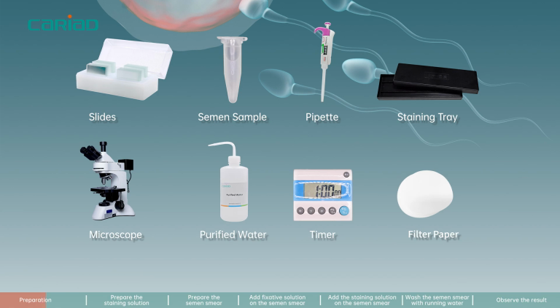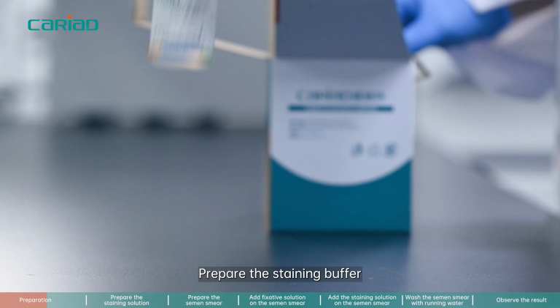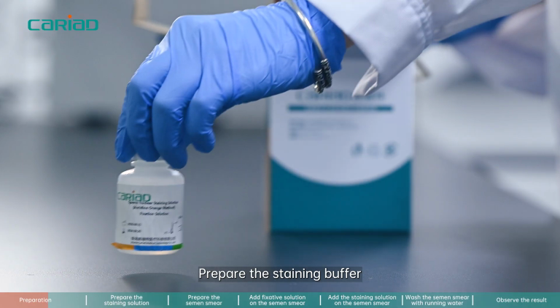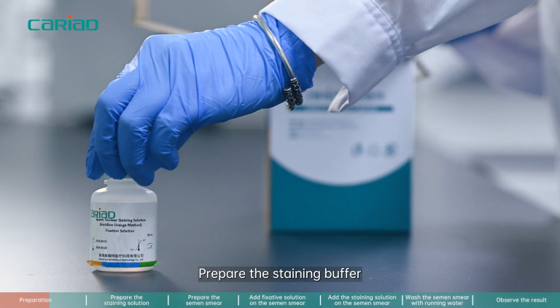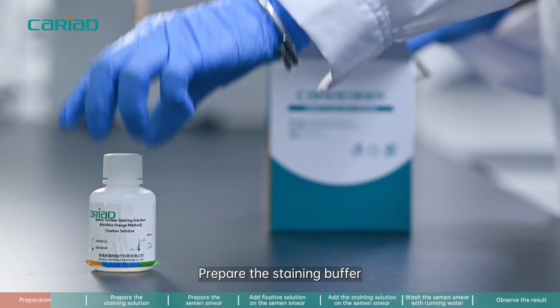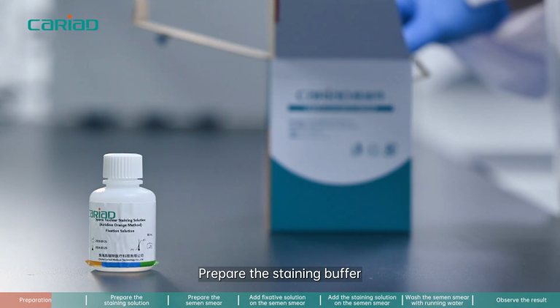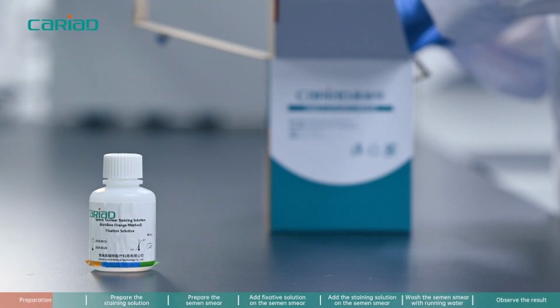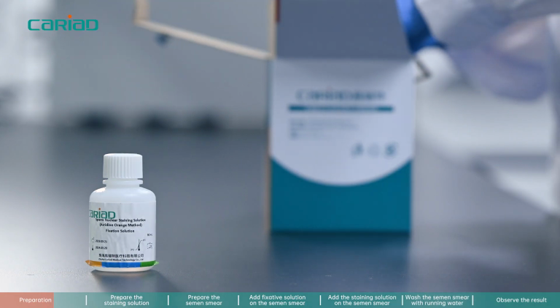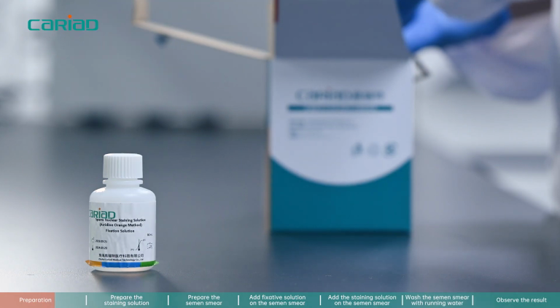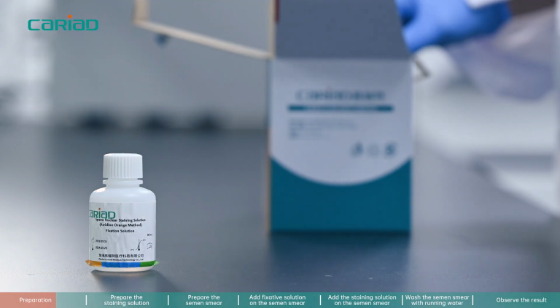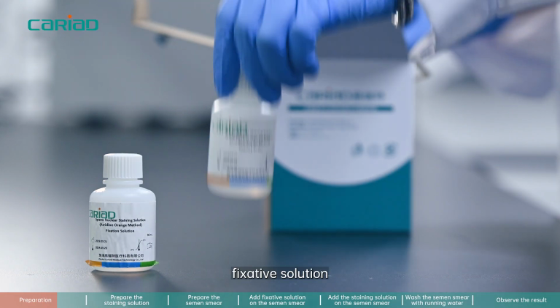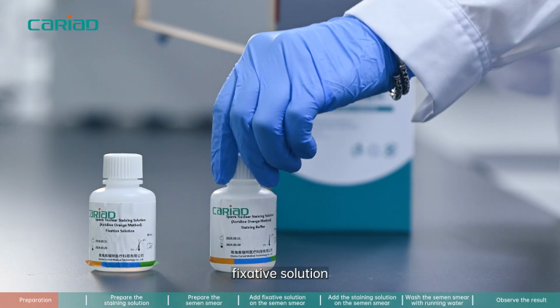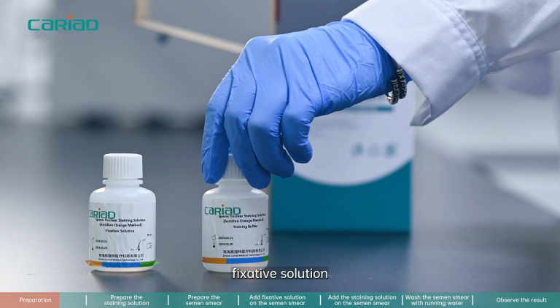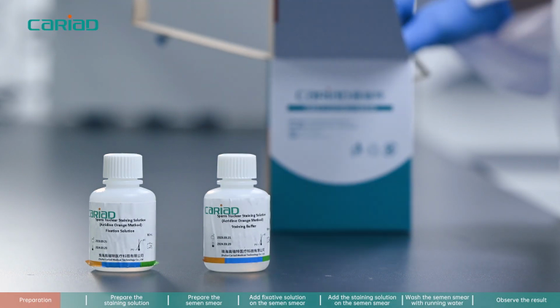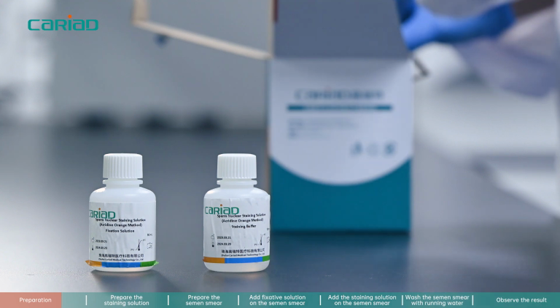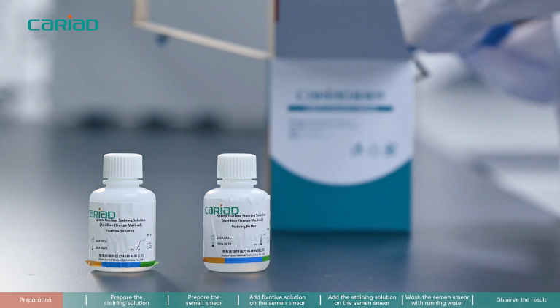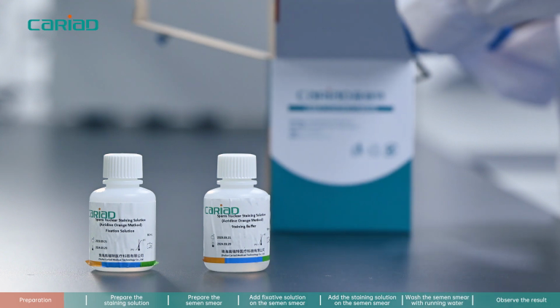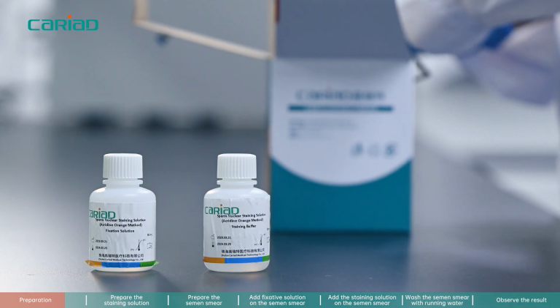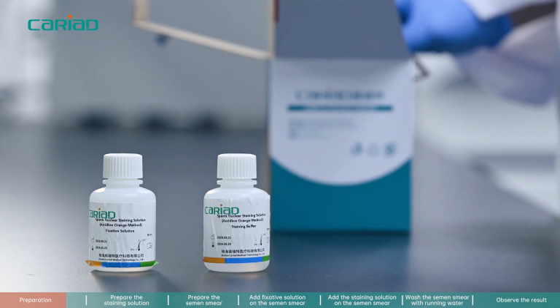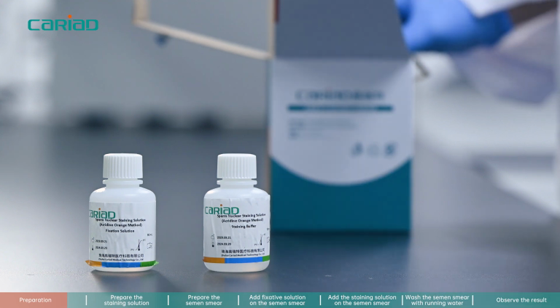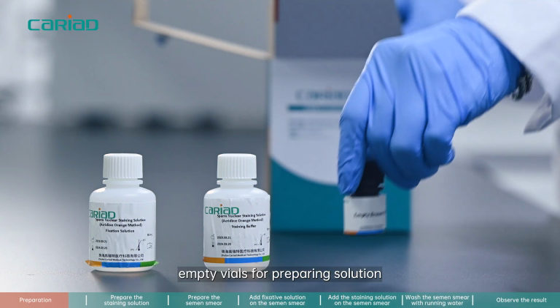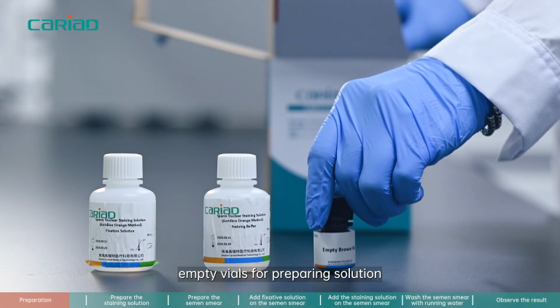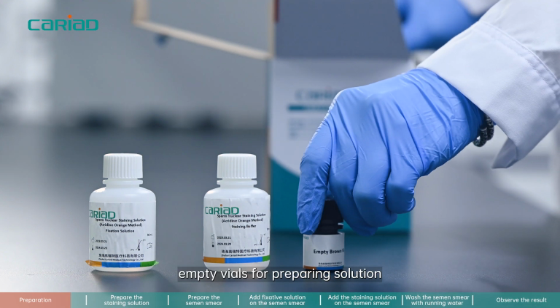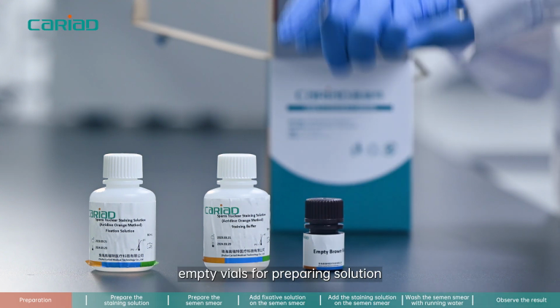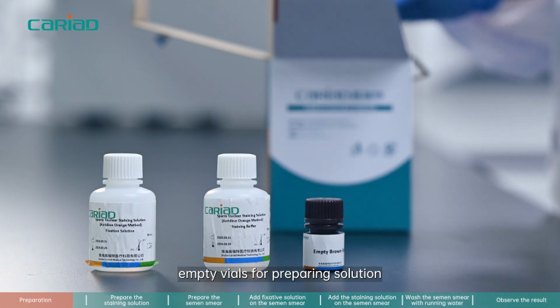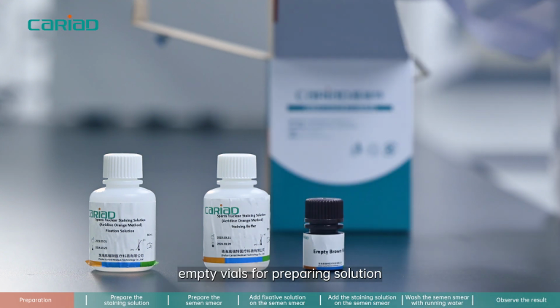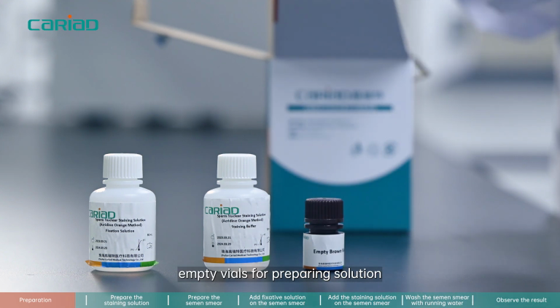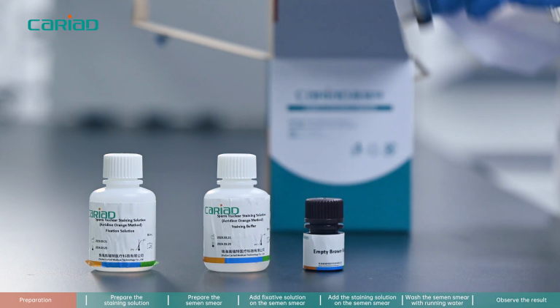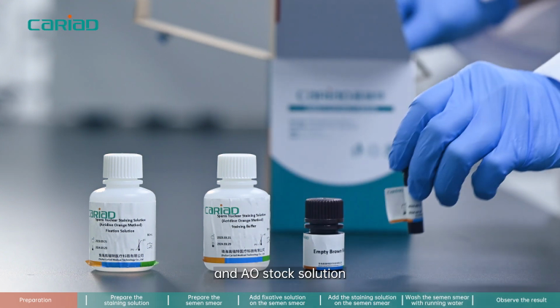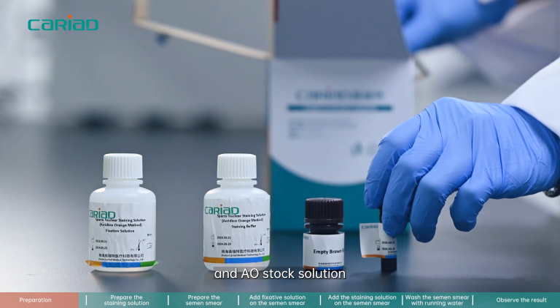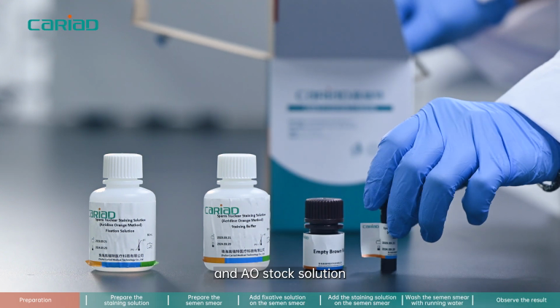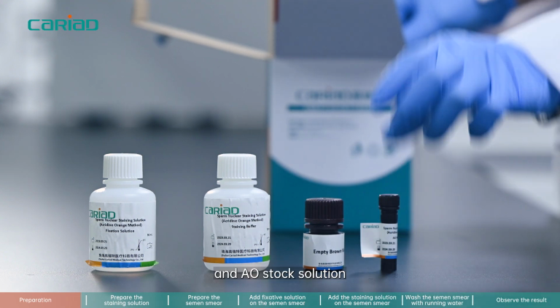Prepare the staining buffer, fixative solution, empty vials for preparing solution, and AO stock solution.